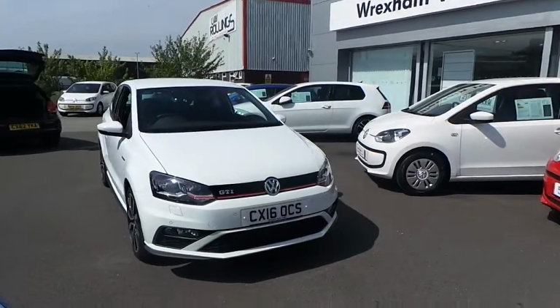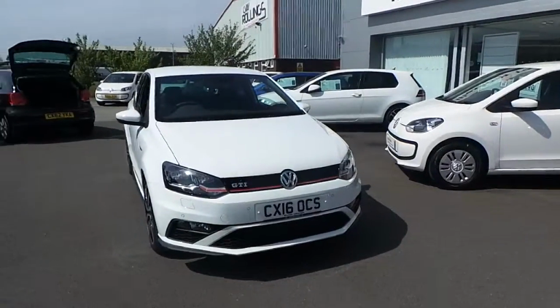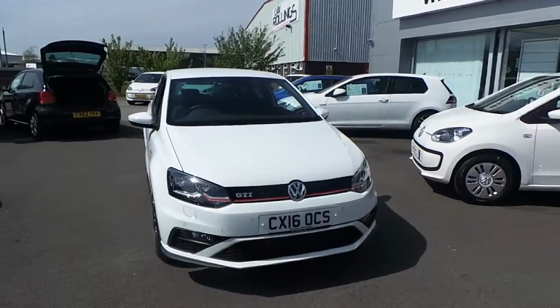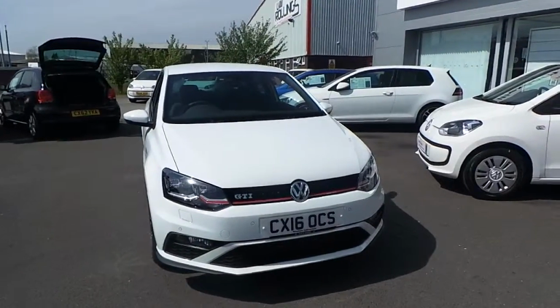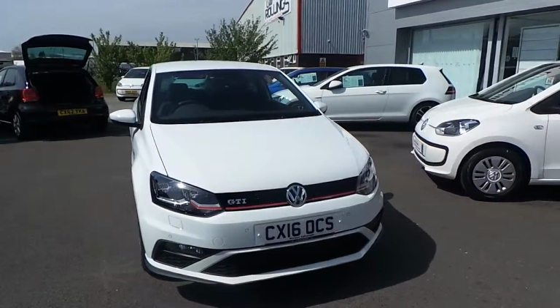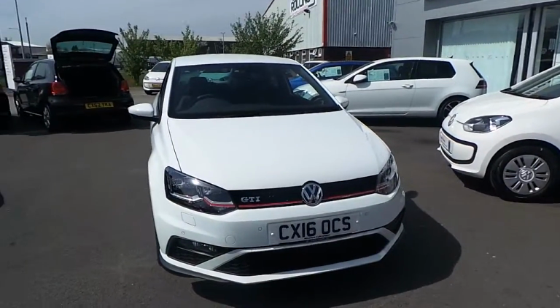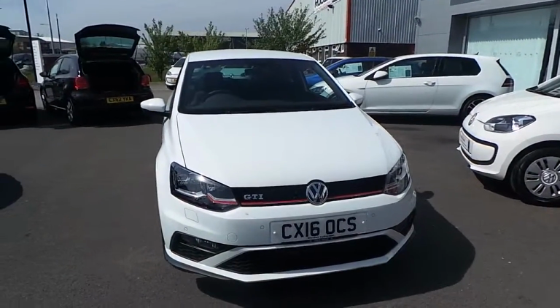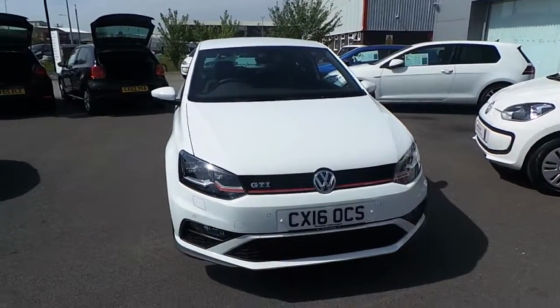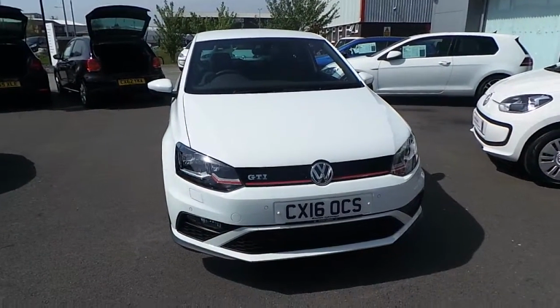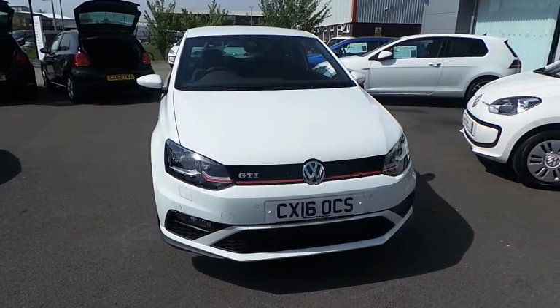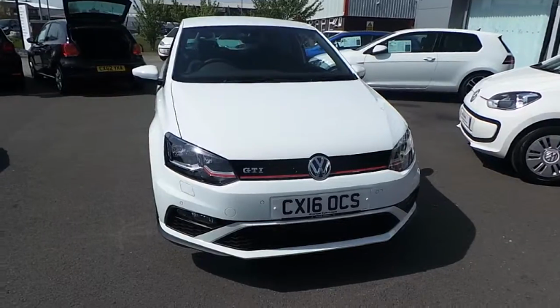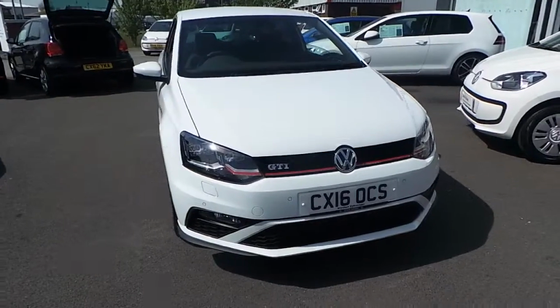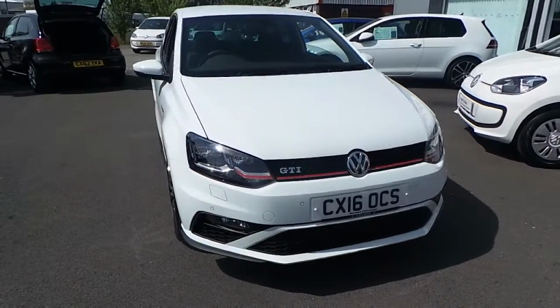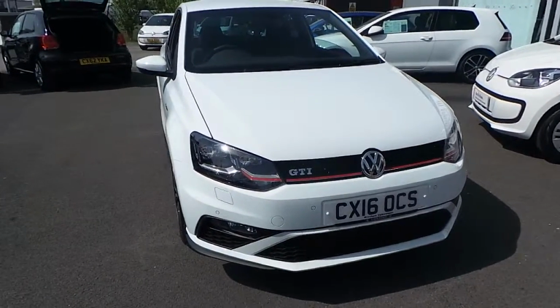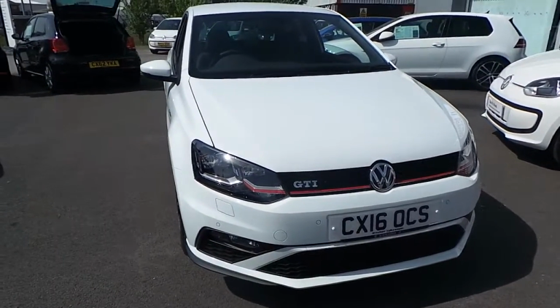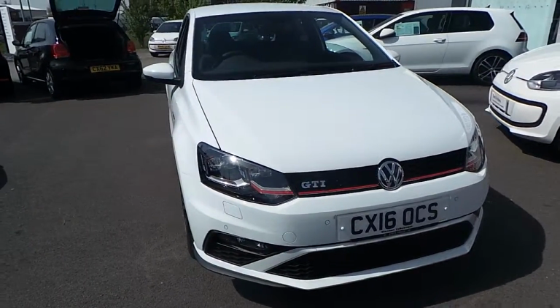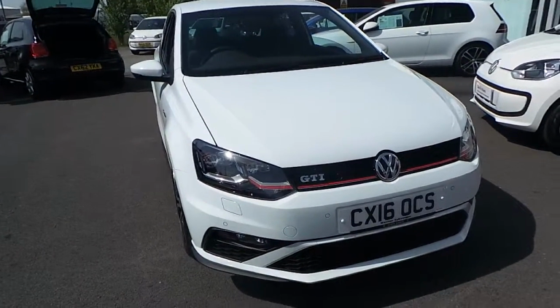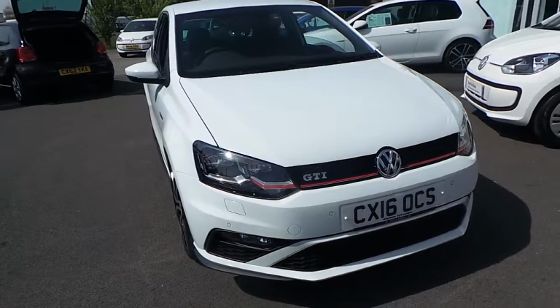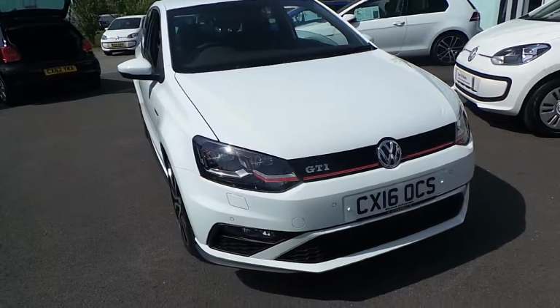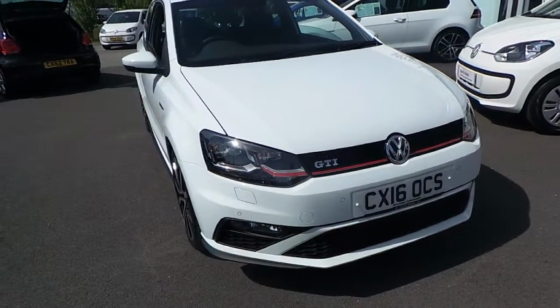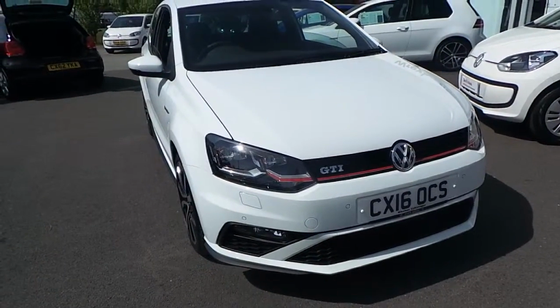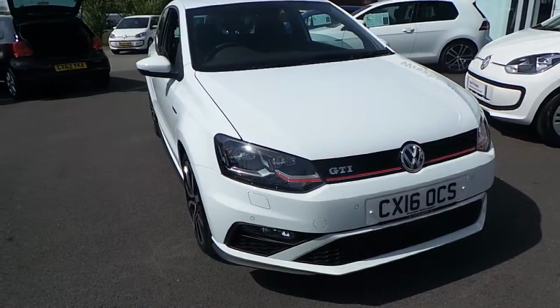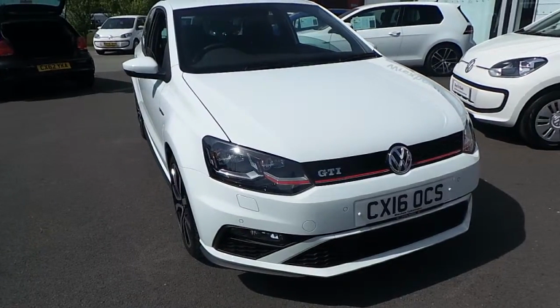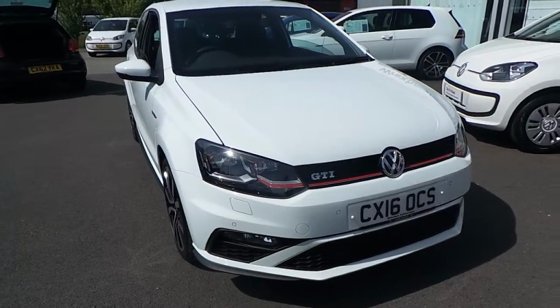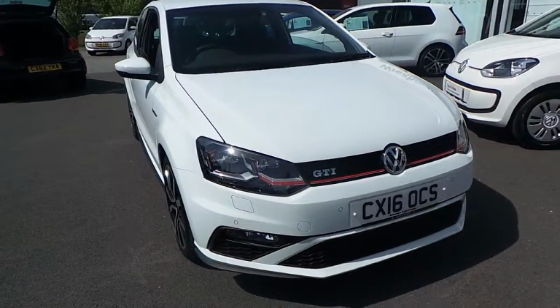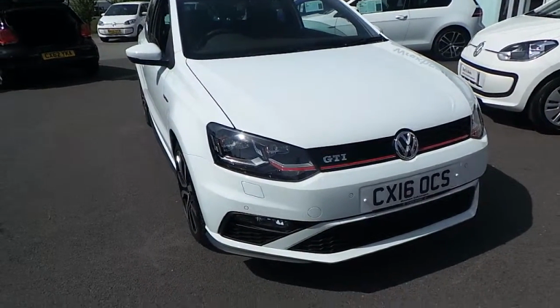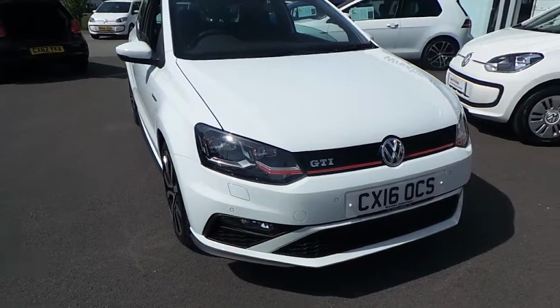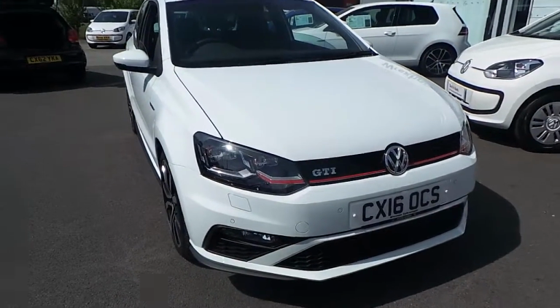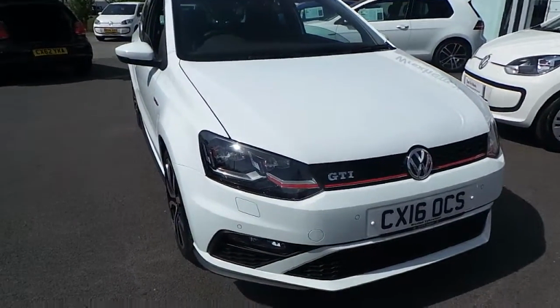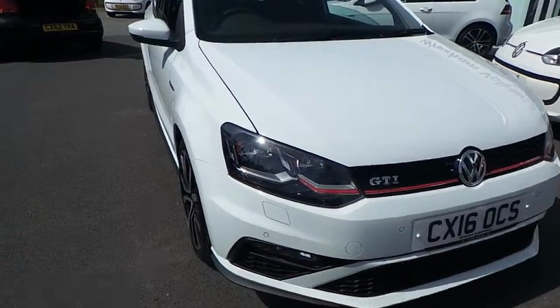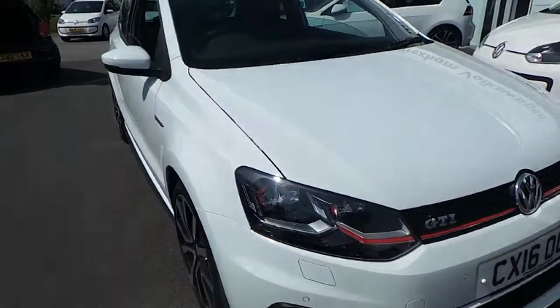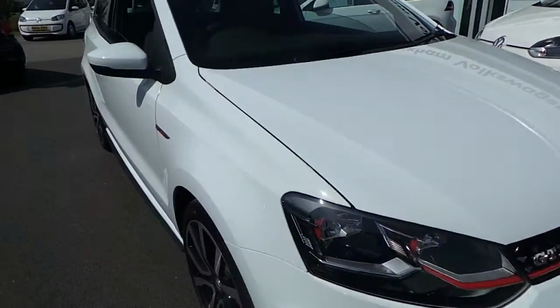Hi, I'm Phil Sadler, one of the sales executives here at Wrexham Volkswagen. I'm going to show you around our Volkswagen Polo GTI 1.8 TSI, 192 brake horsepower, that we have on sale here, finished in pure white.